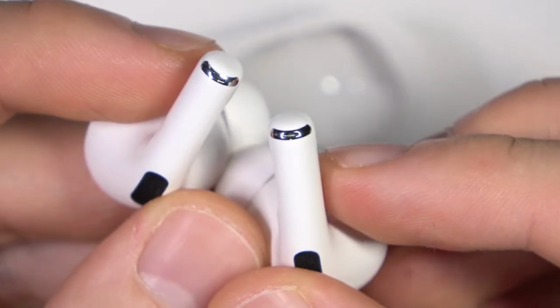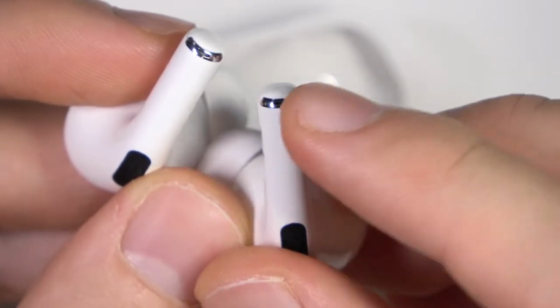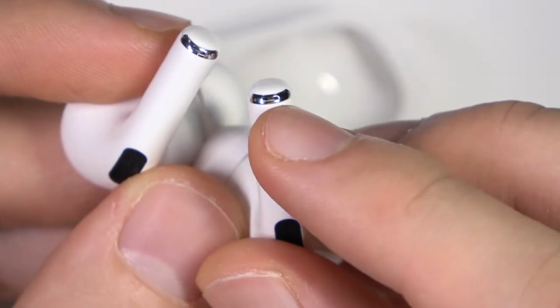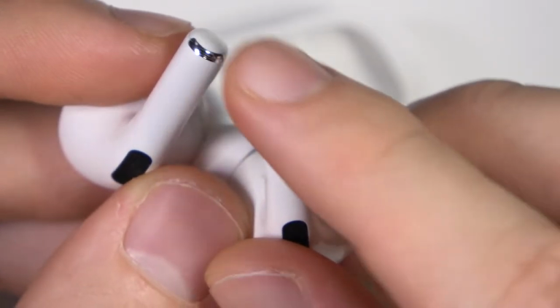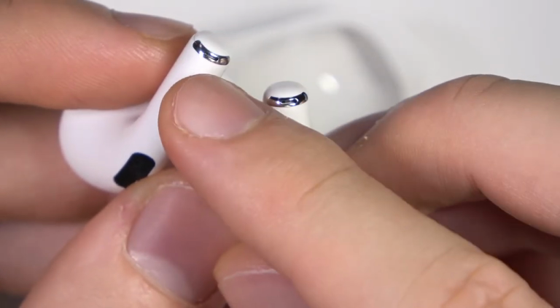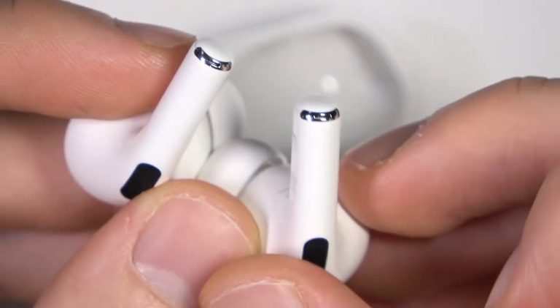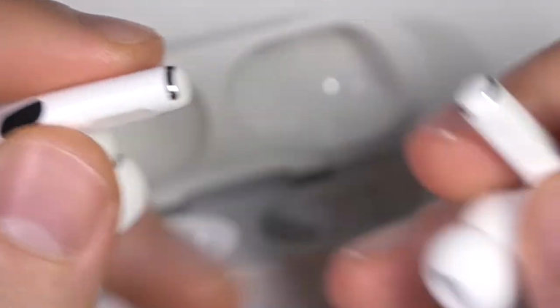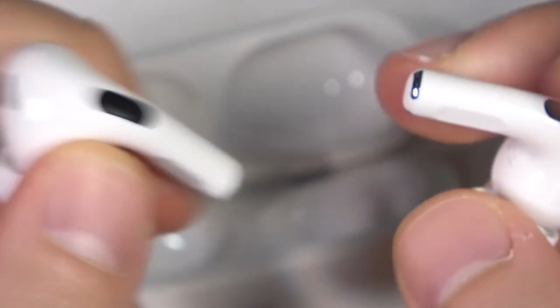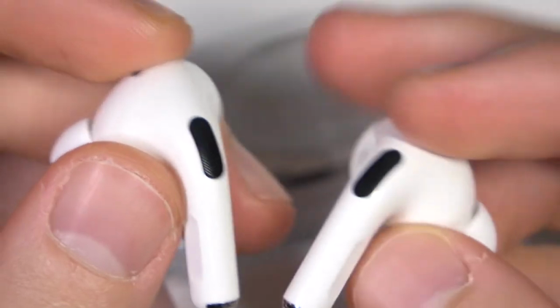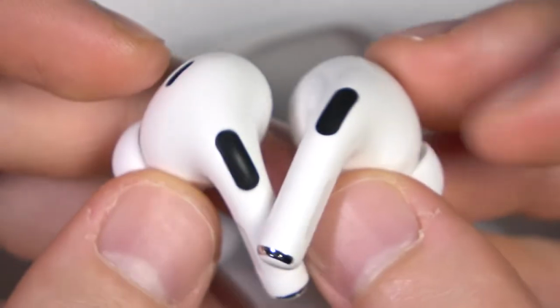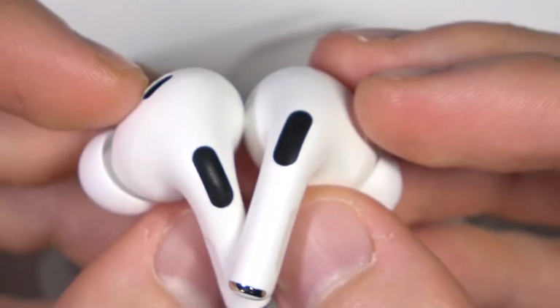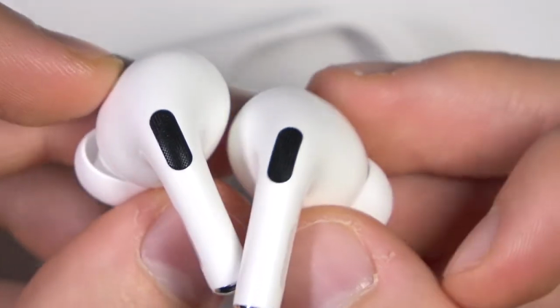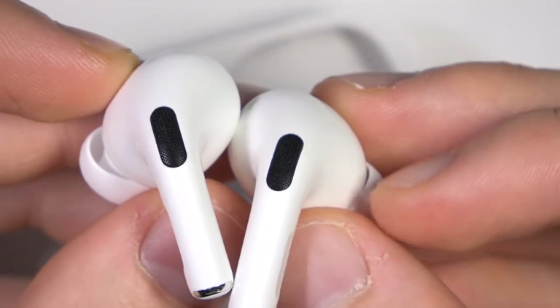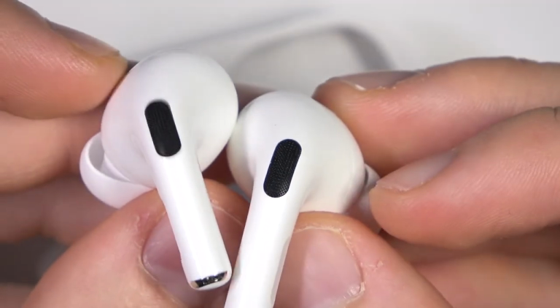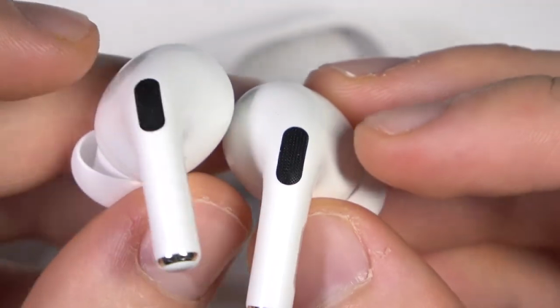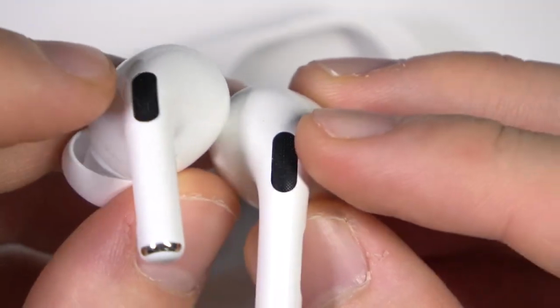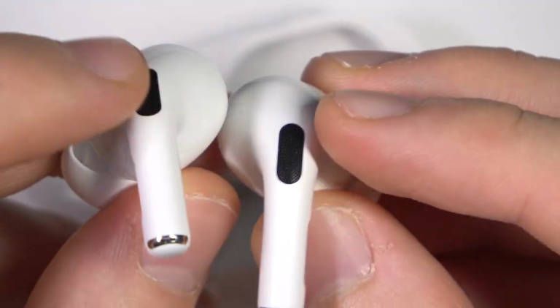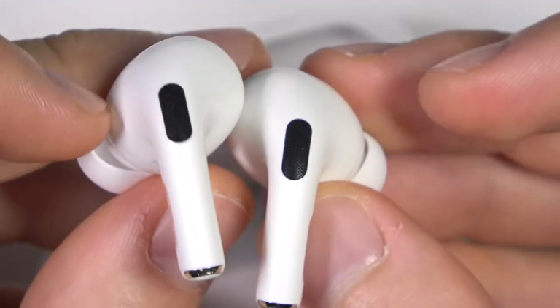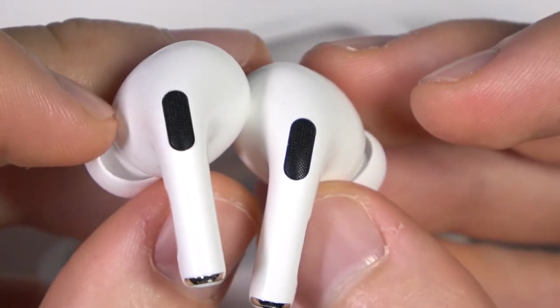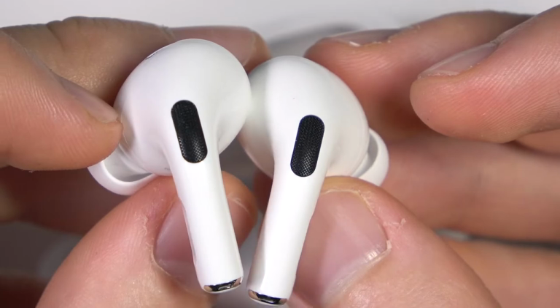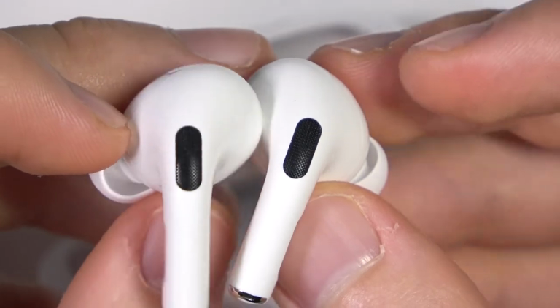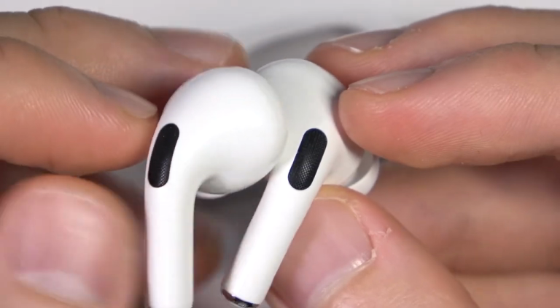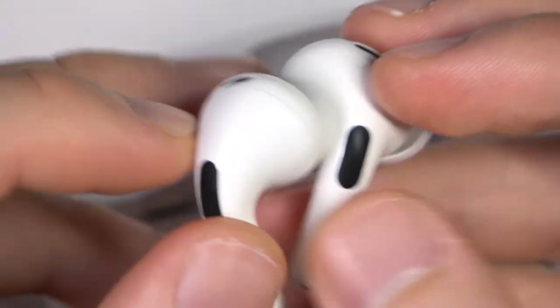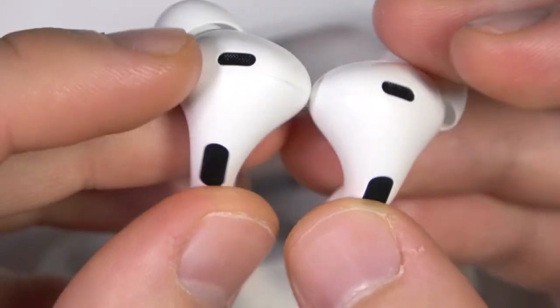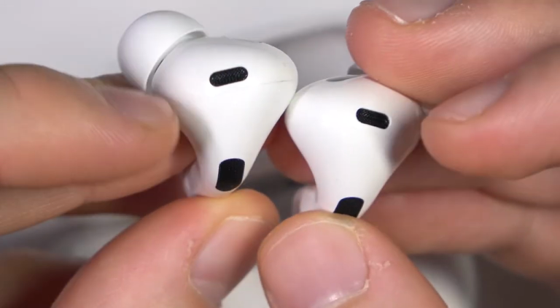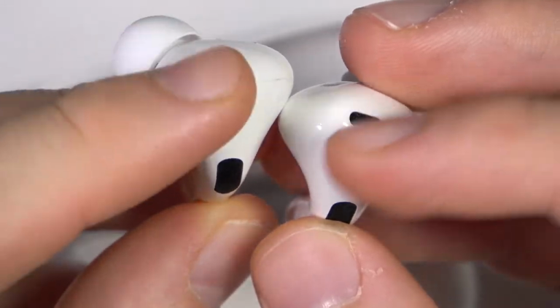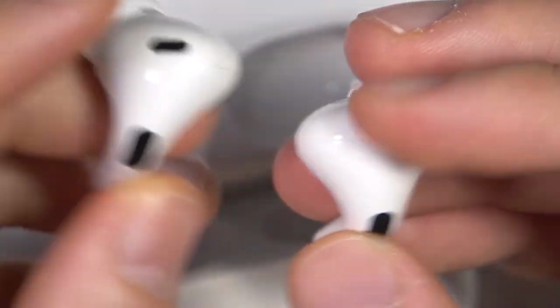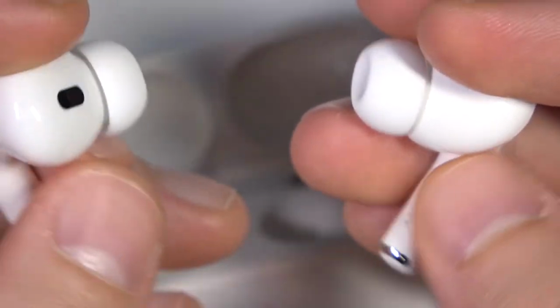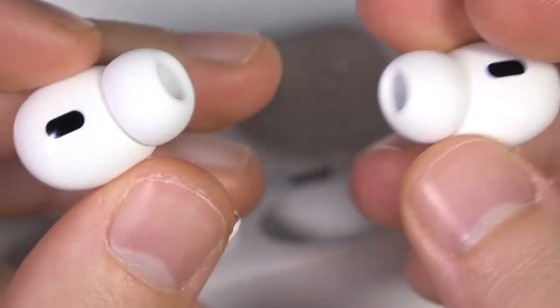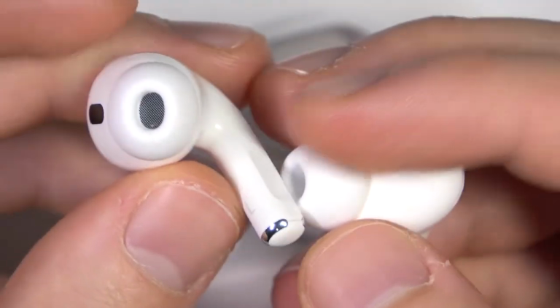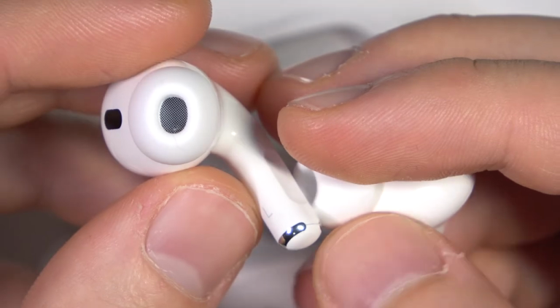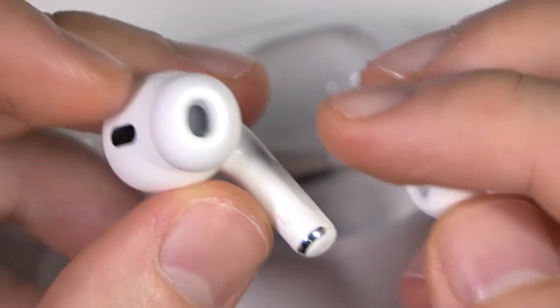As you can see right here and right here. You can also find the microphone in this place — it's the microphone for the noise cancellation. It's also right here, and you can also find one microphone inside.